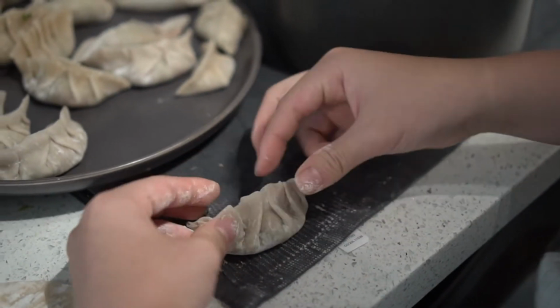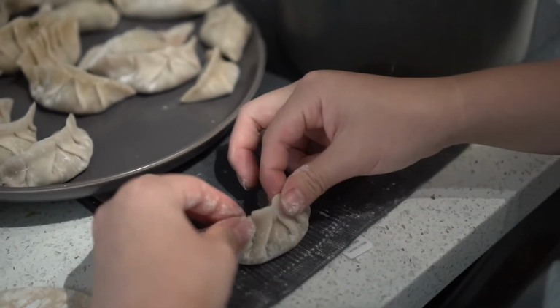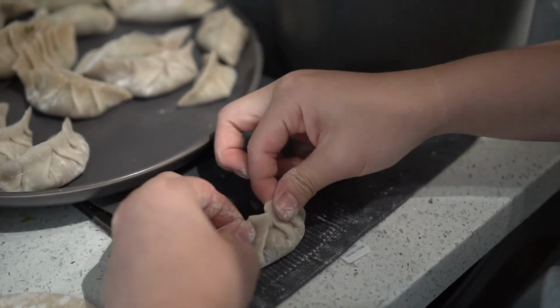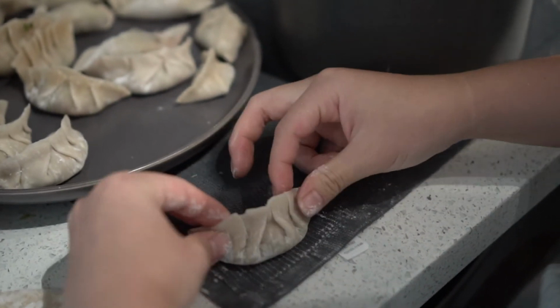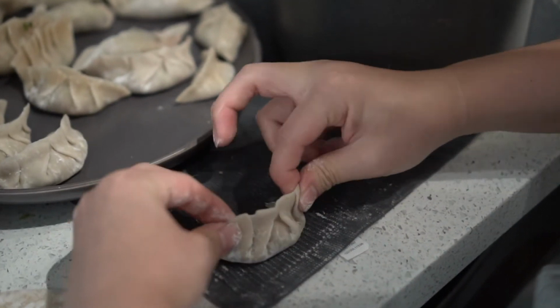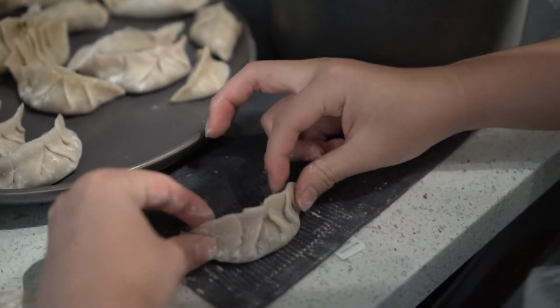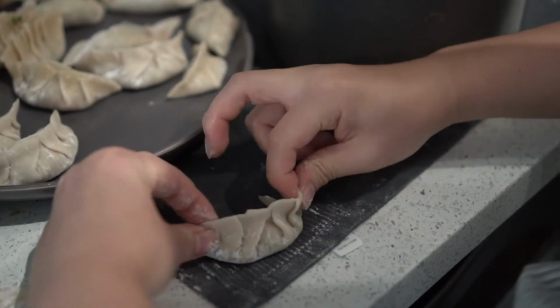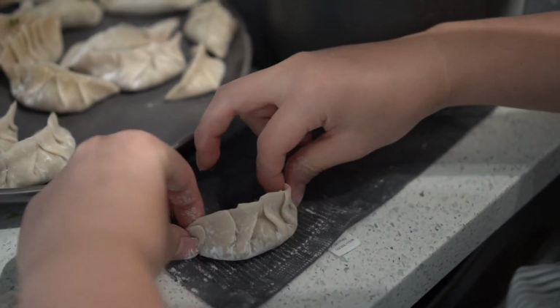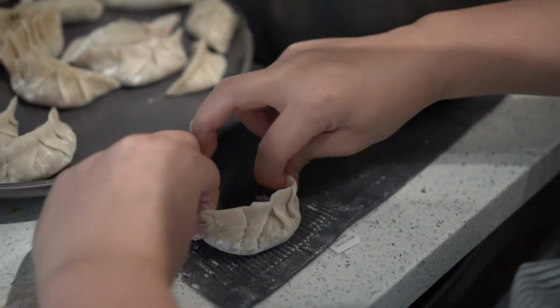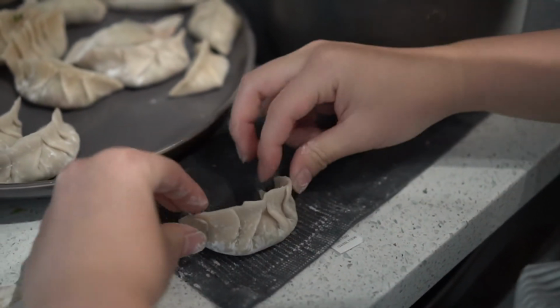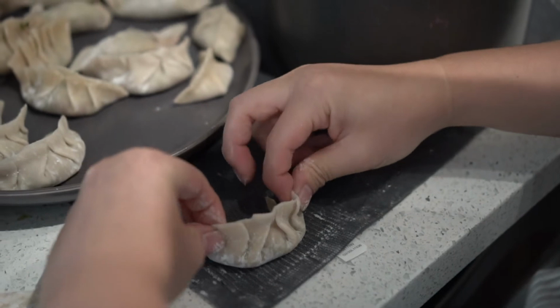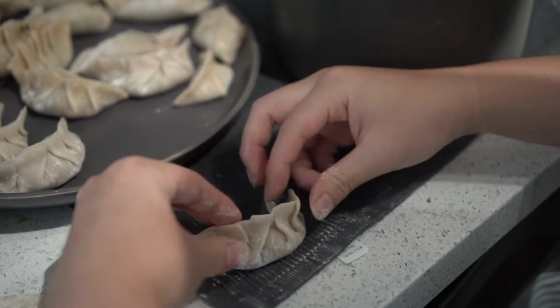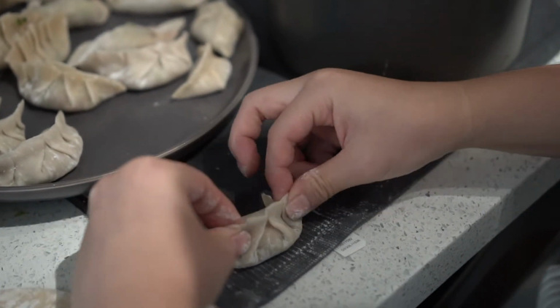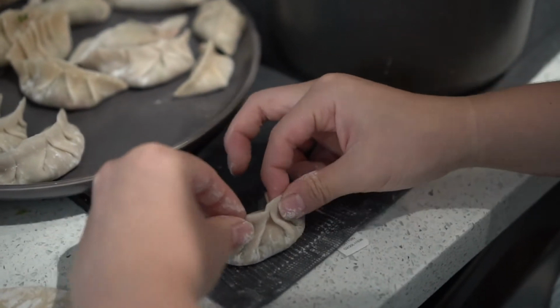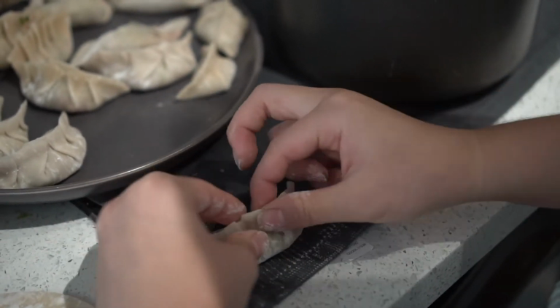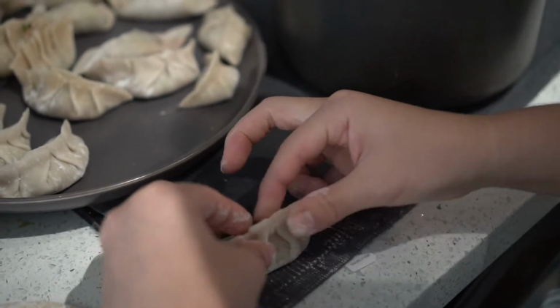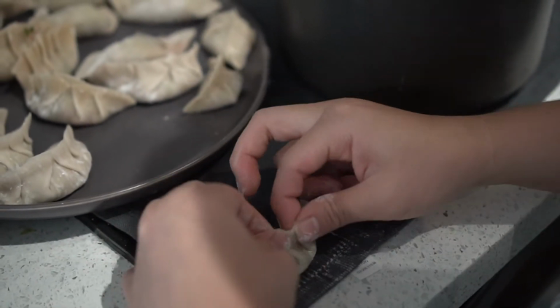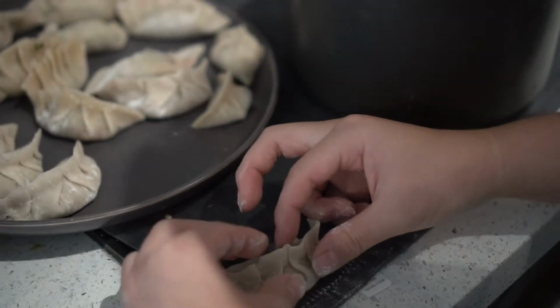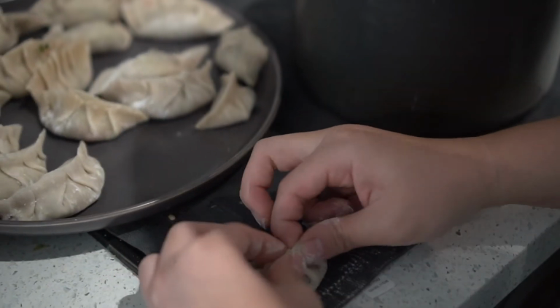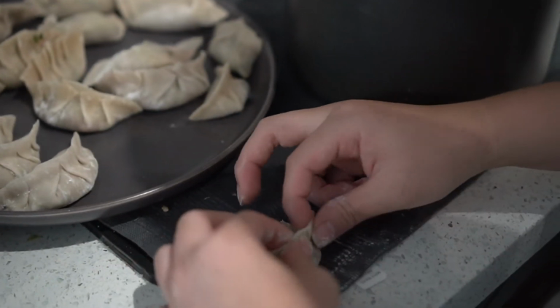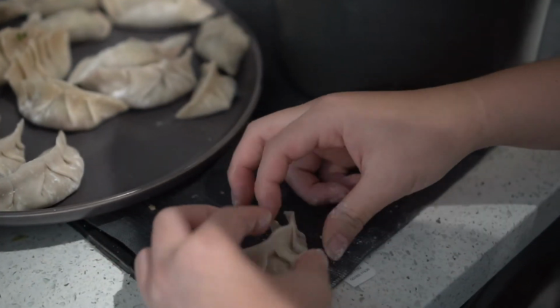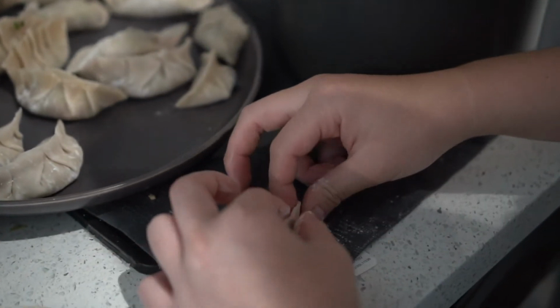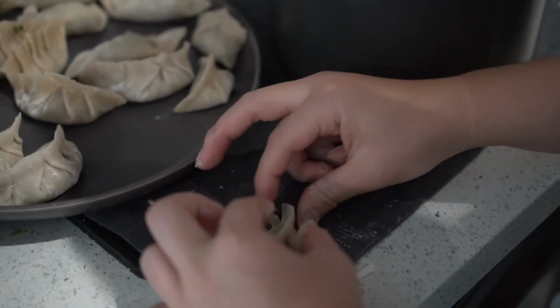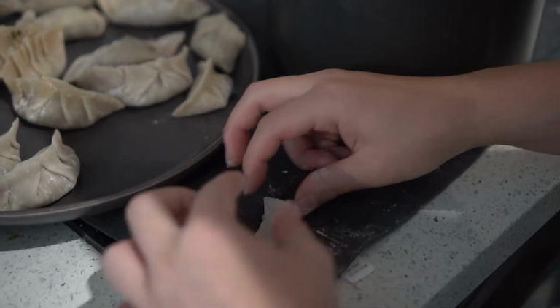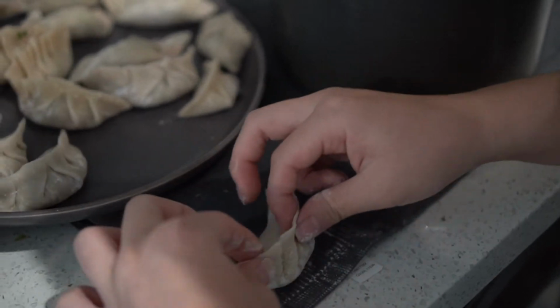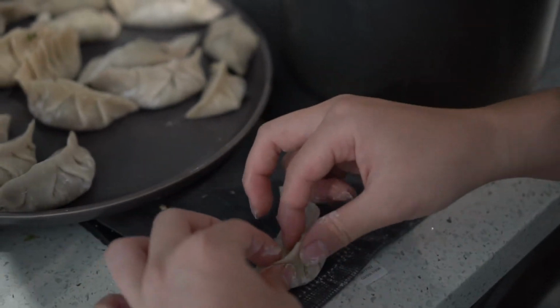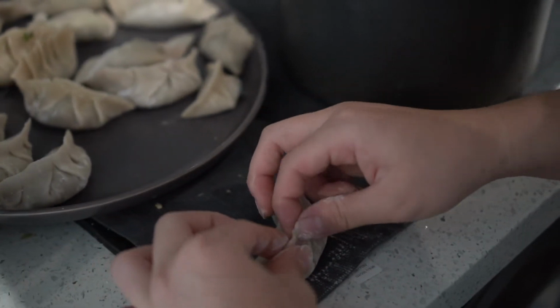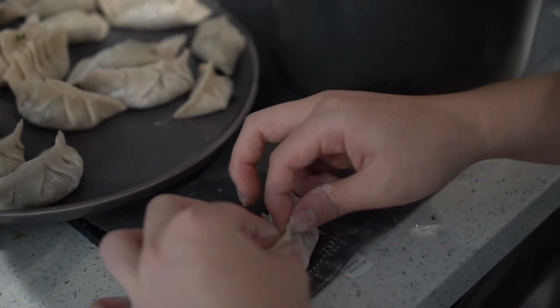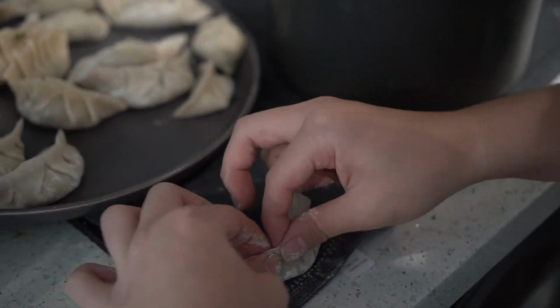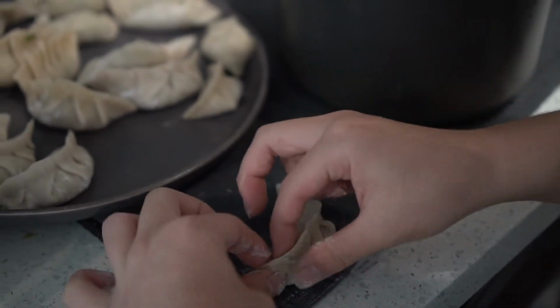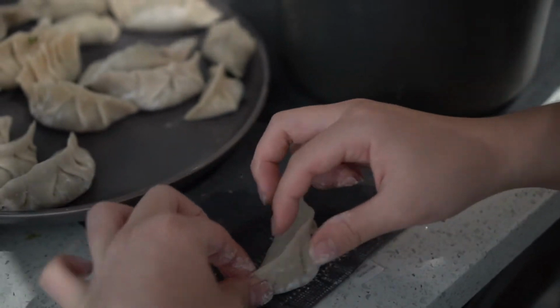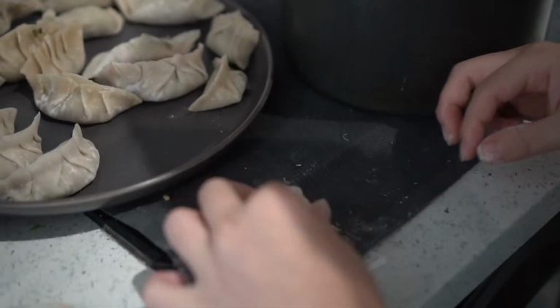This is a tip: you can push the dumpling meat inside further — just squish it all and make it tight. It helps keep it all intact and really good and tasty.